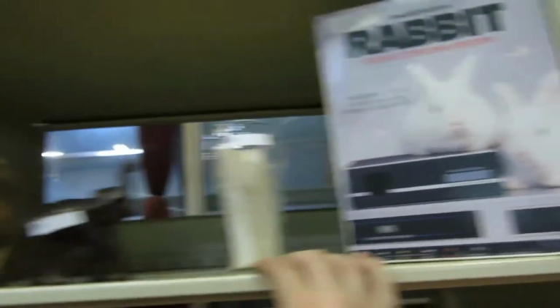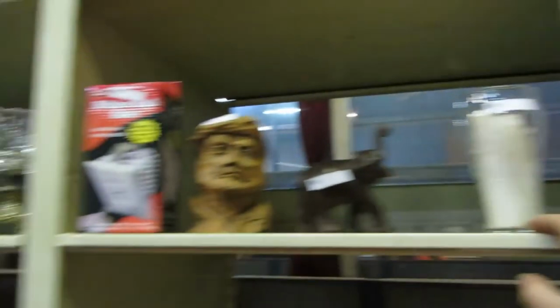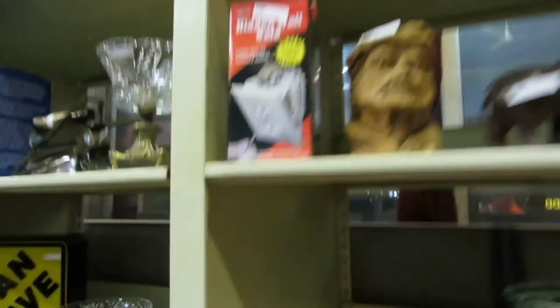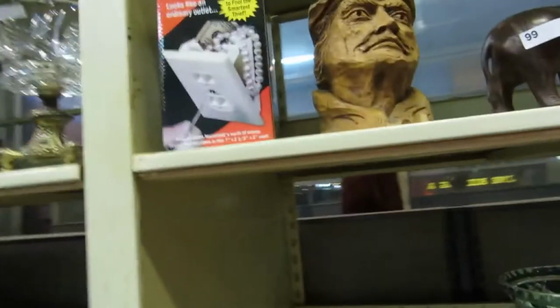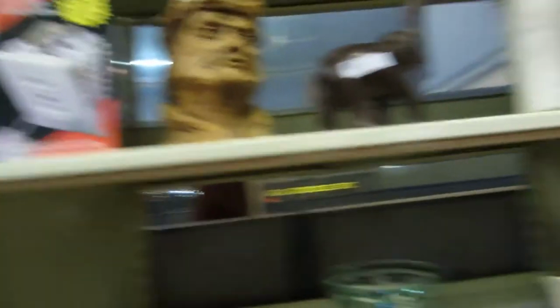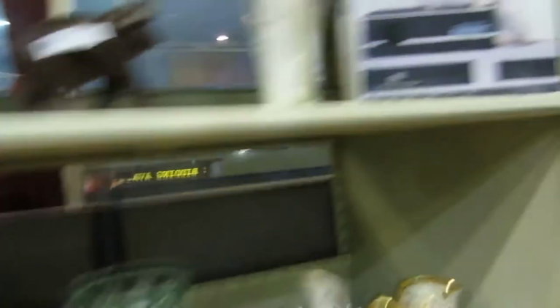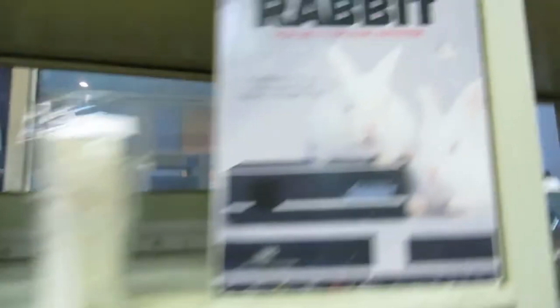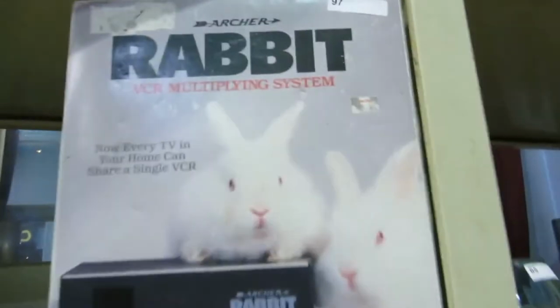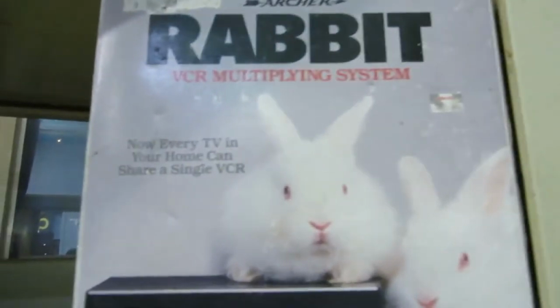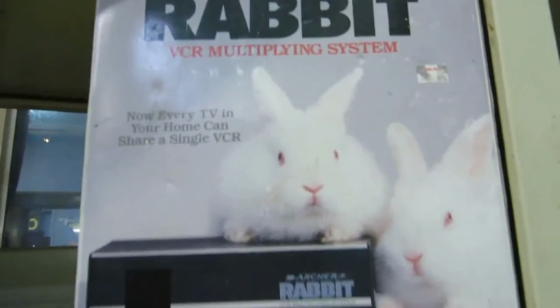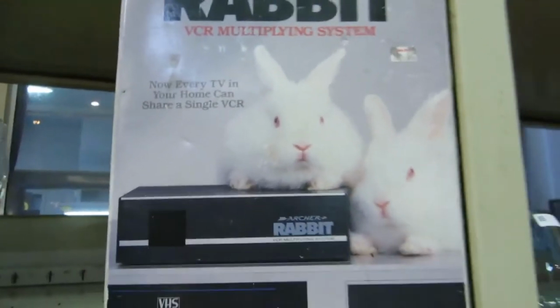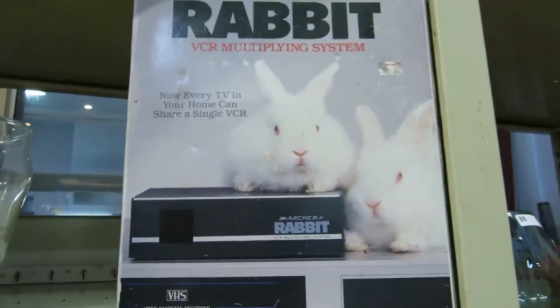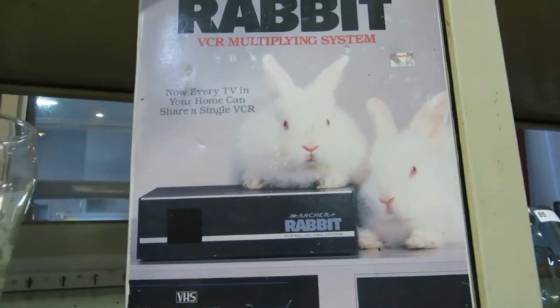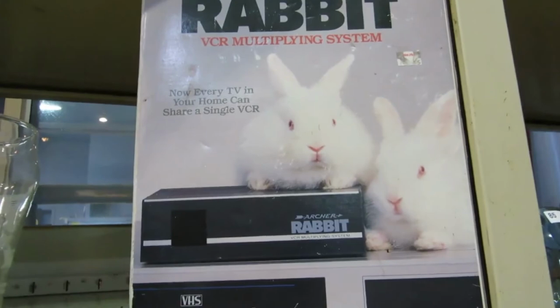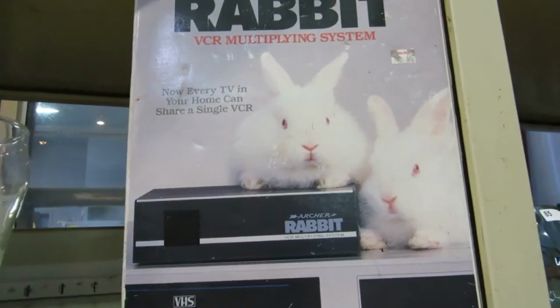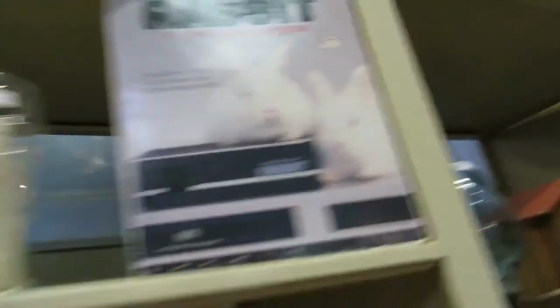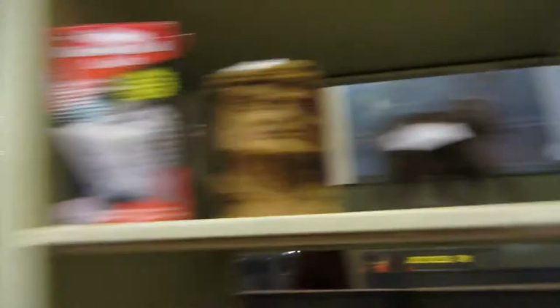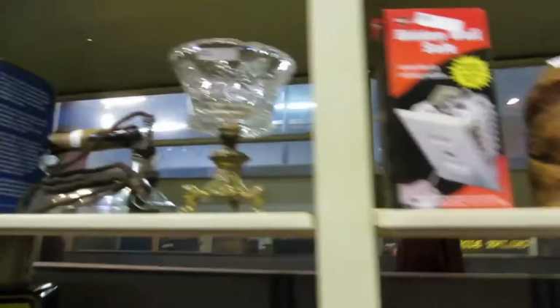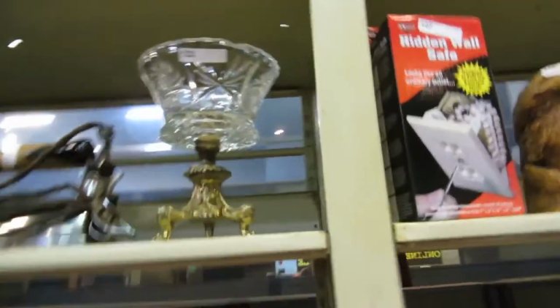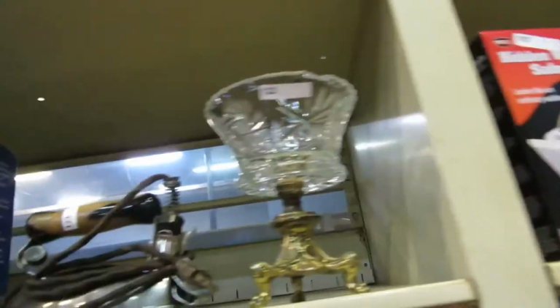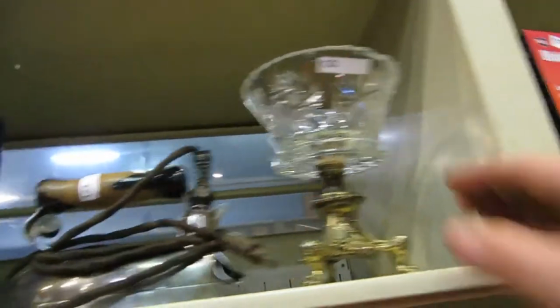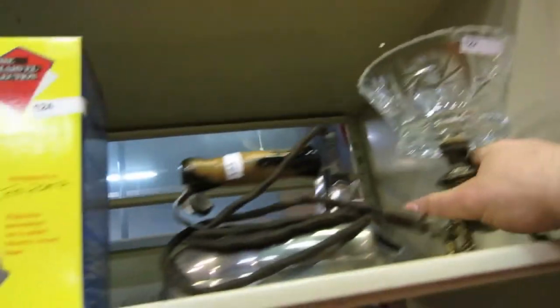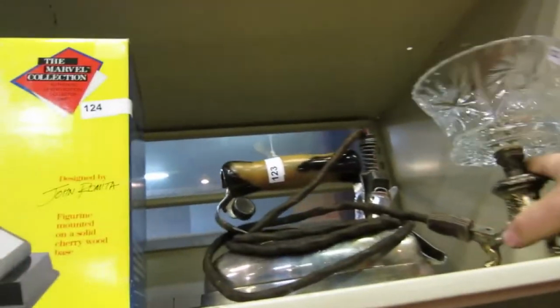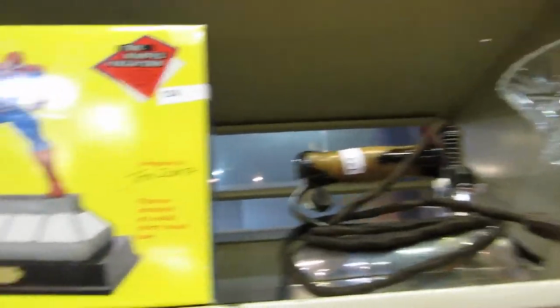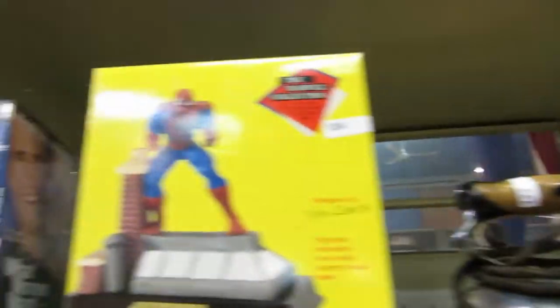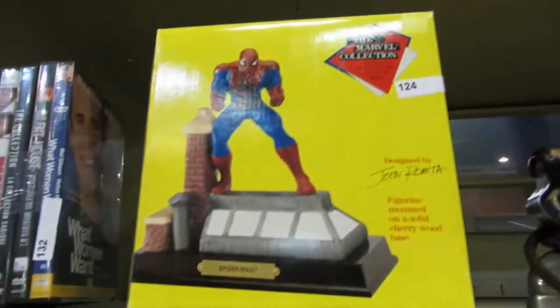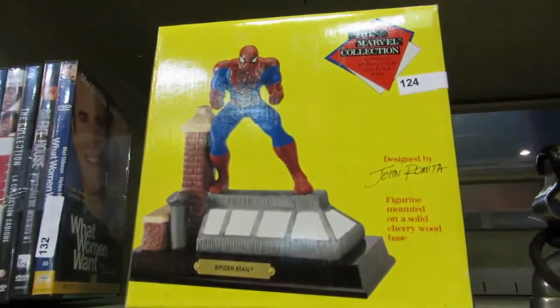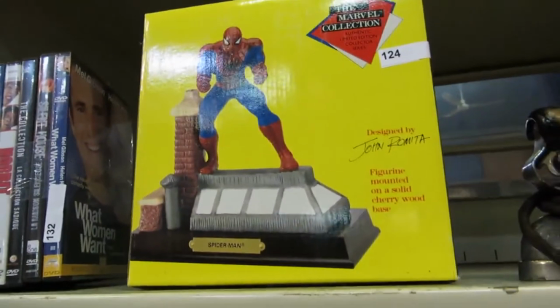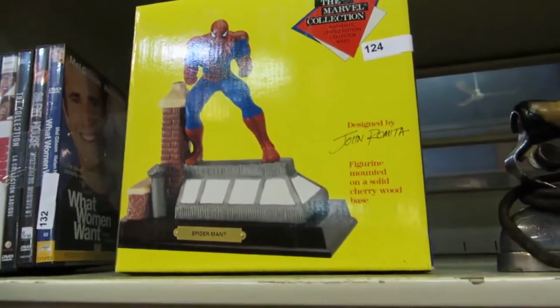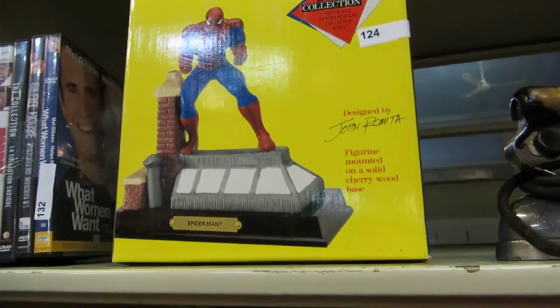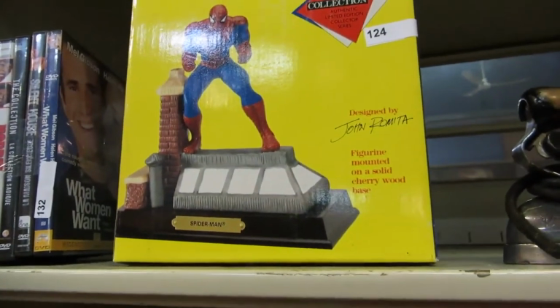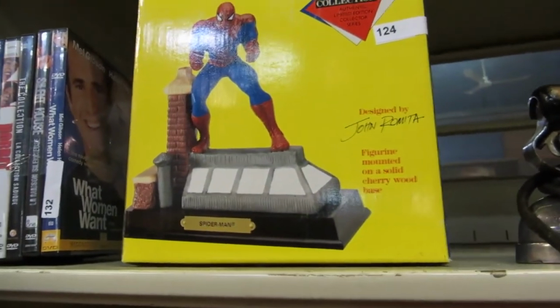A rabbit VCR multiplying system — wow, I wonder why that didn't do well. Crystal footed bowl, a nice iron, a Spiderman figurine, and a solid cherry wood piece.